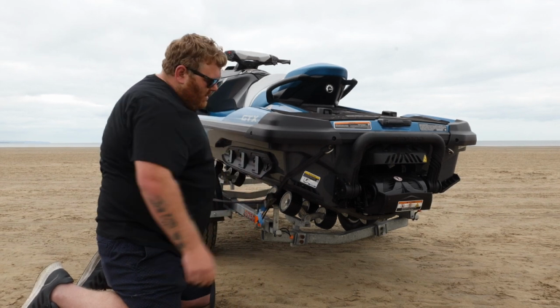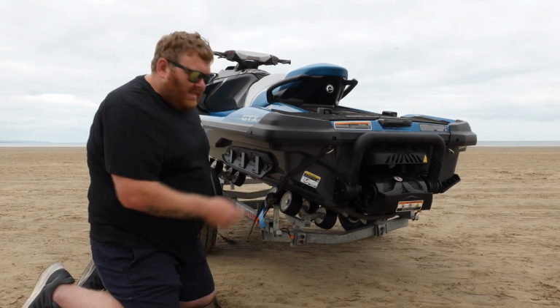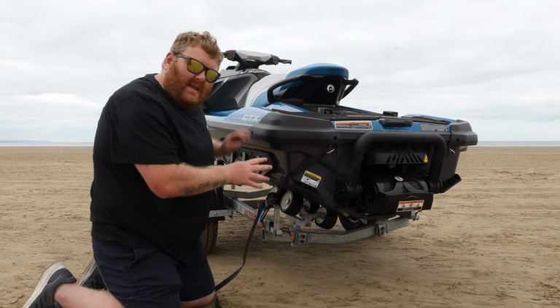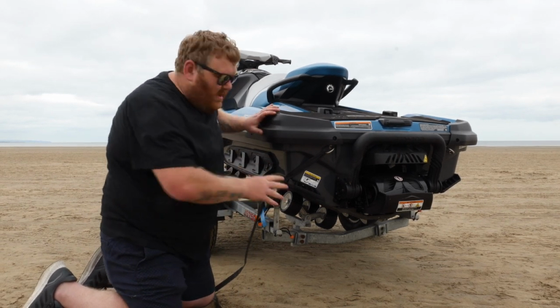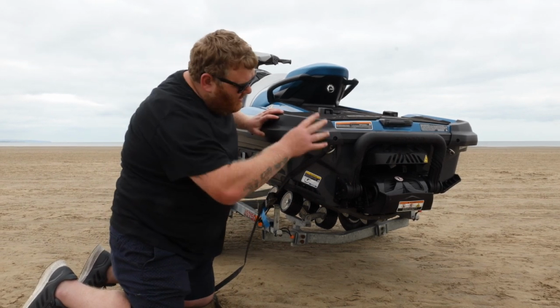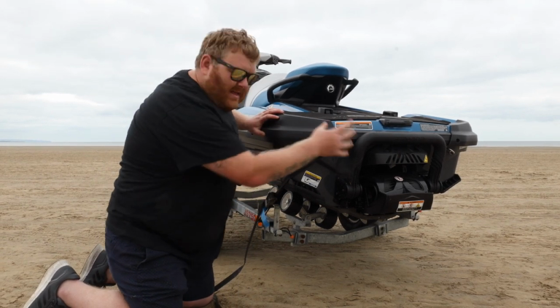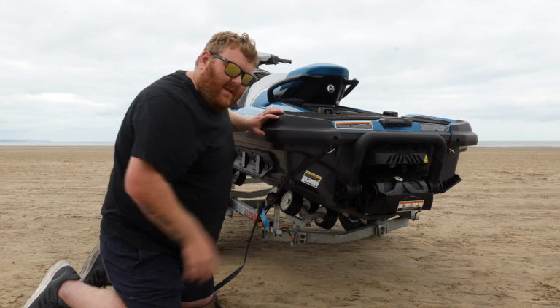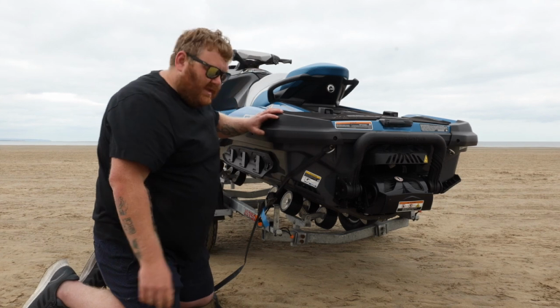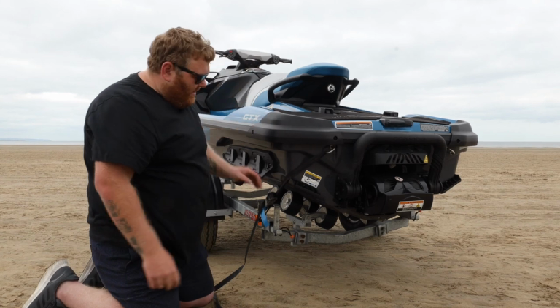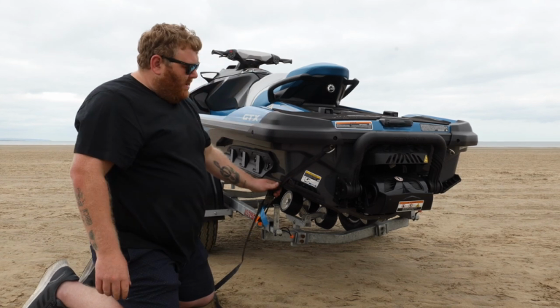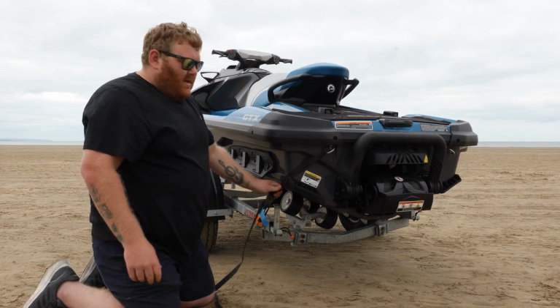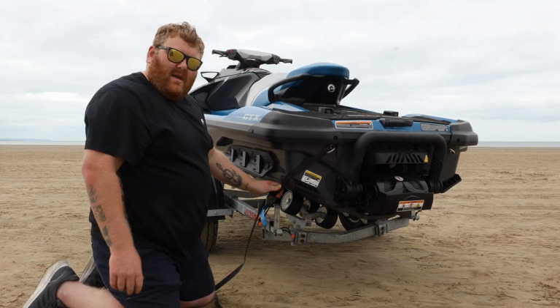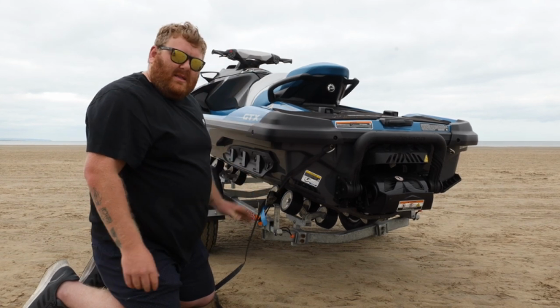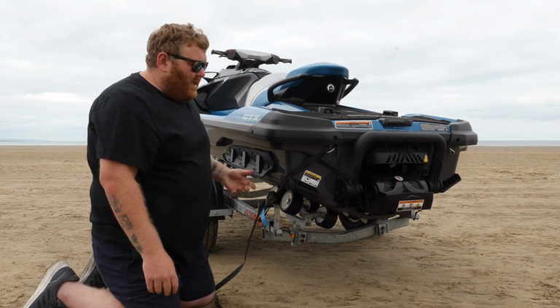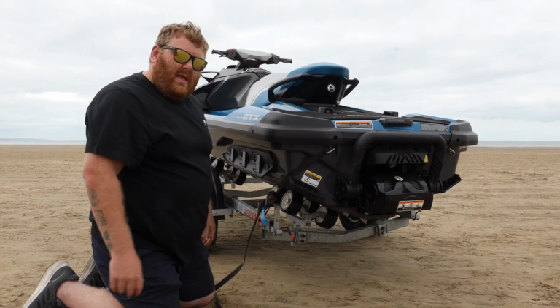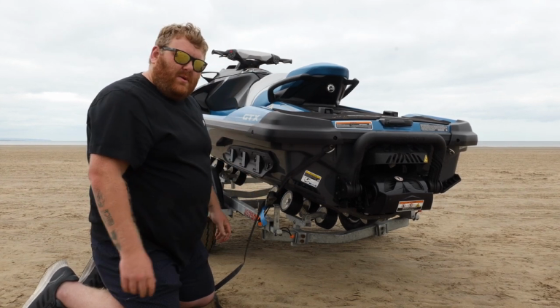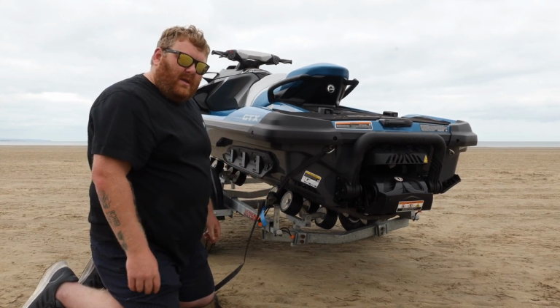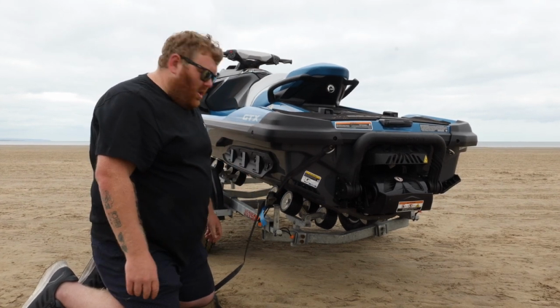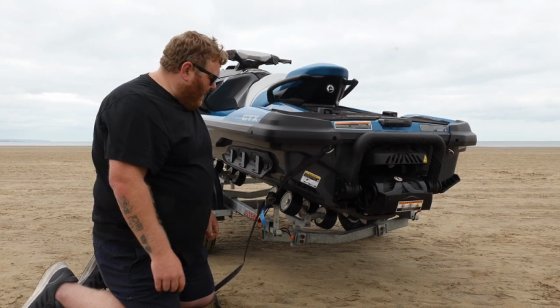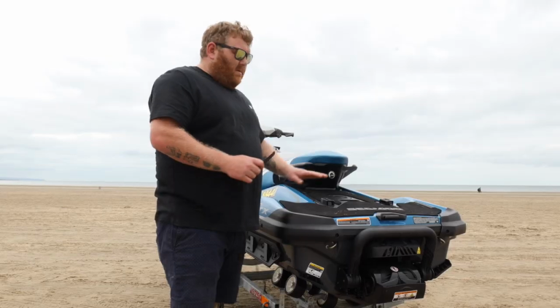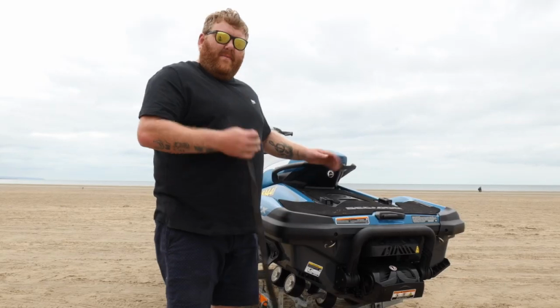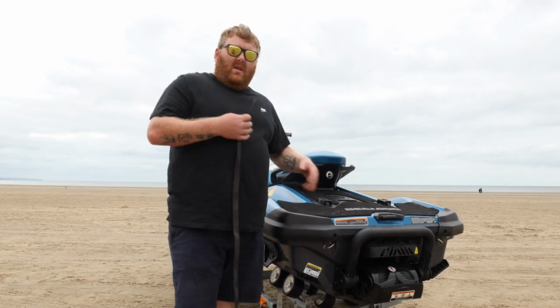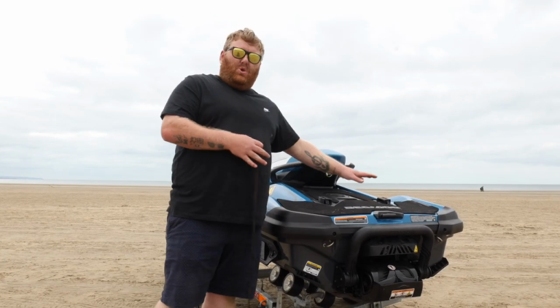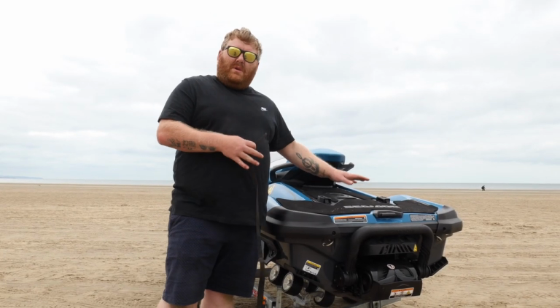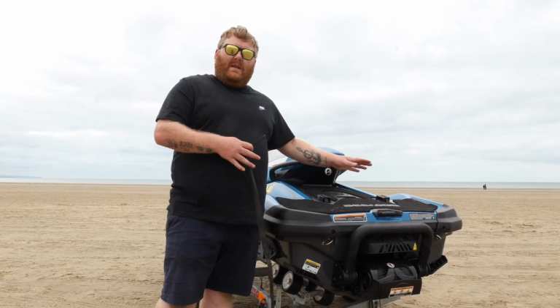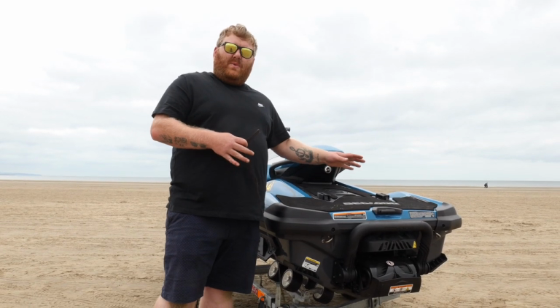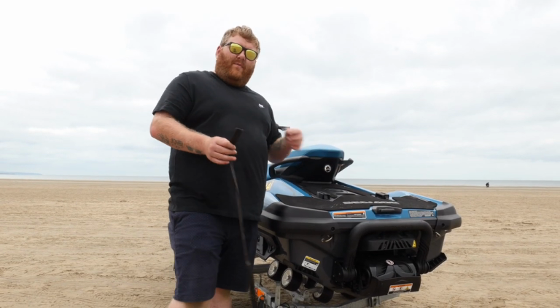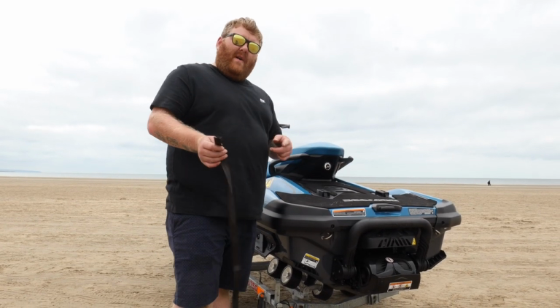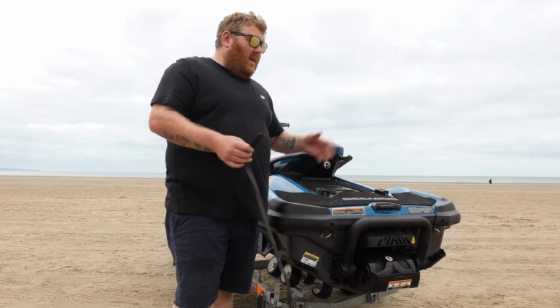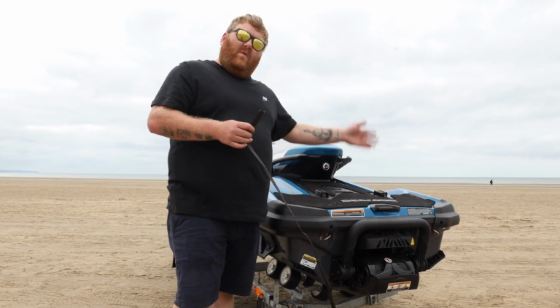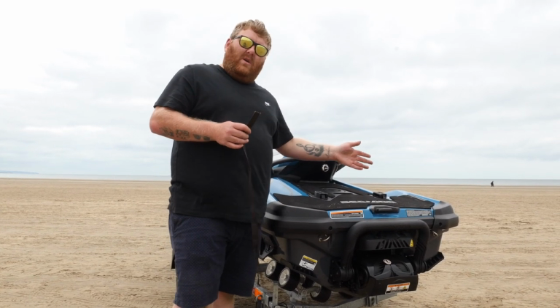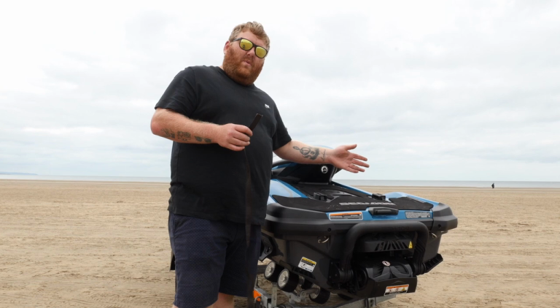Then simply tighten the ski on. With that system you do exactly the same on the other side and the ski is going absolutely nowhere. For me, two straps is always the best way because if one fails you've always got the other one.